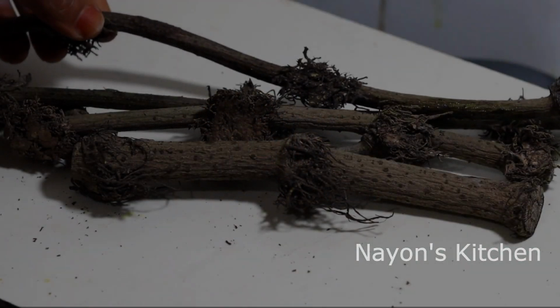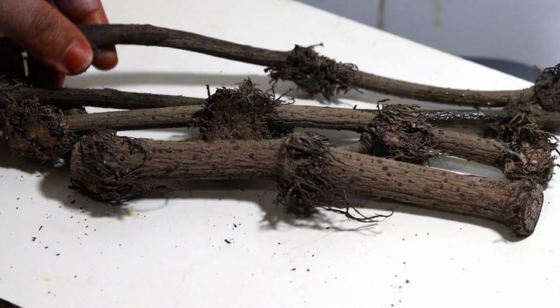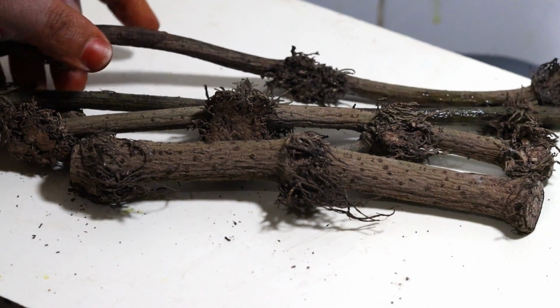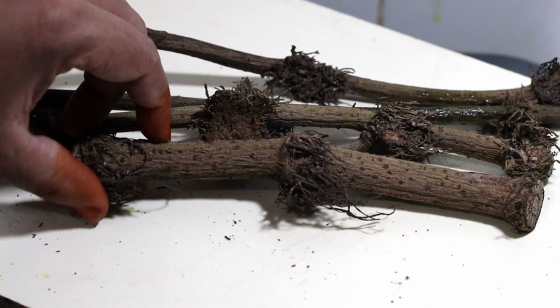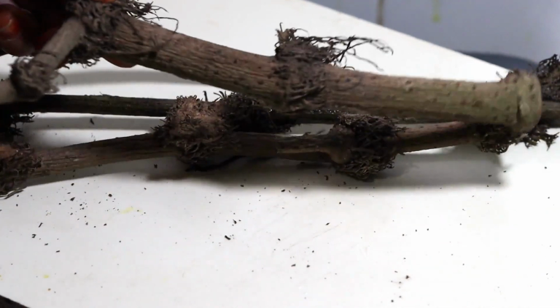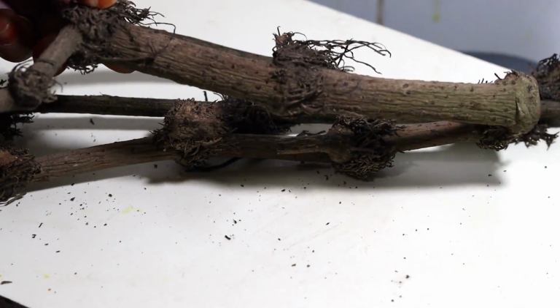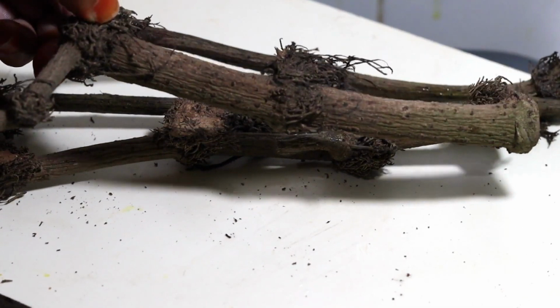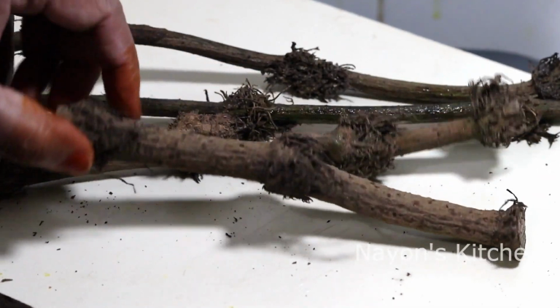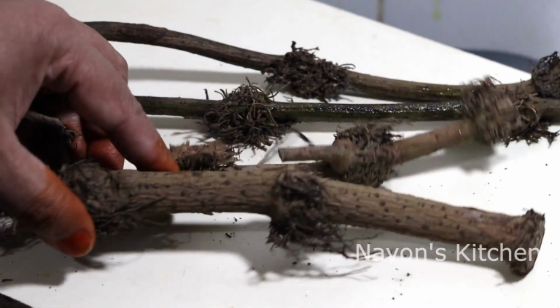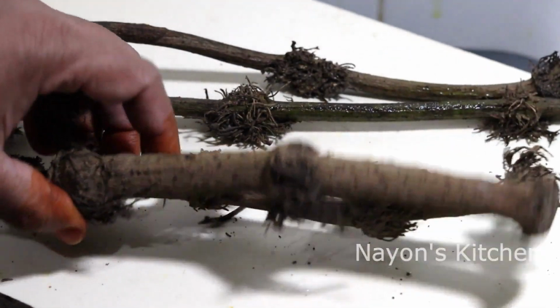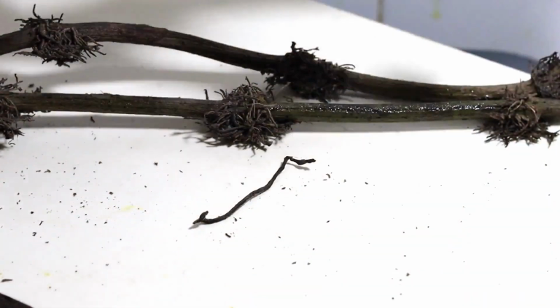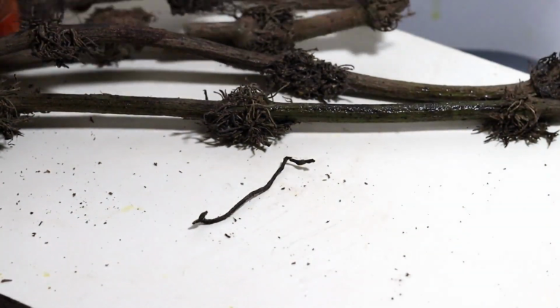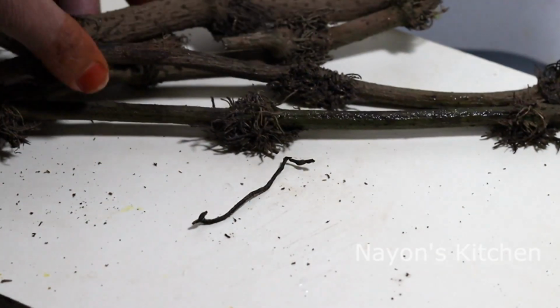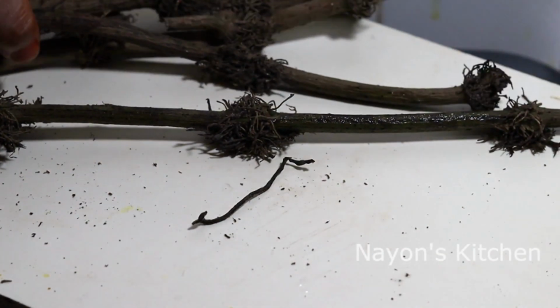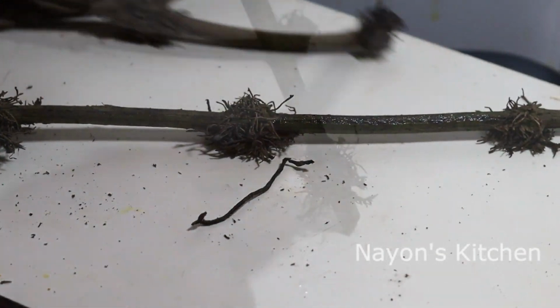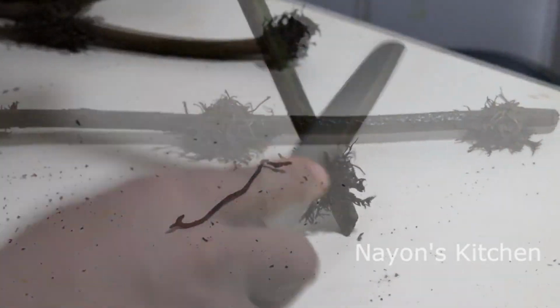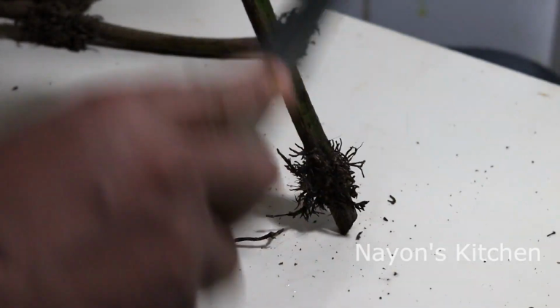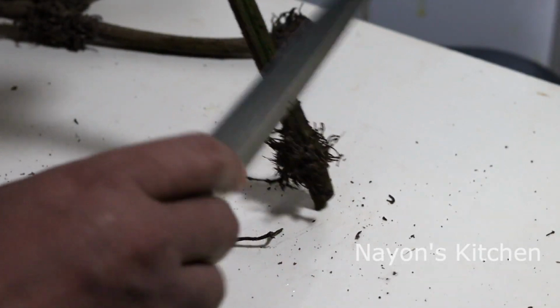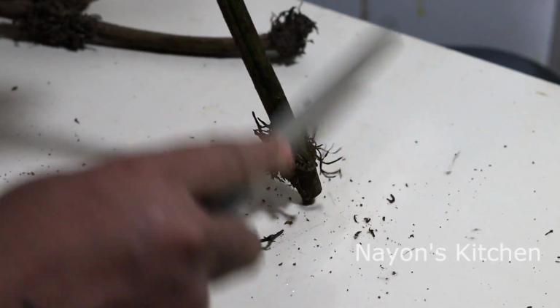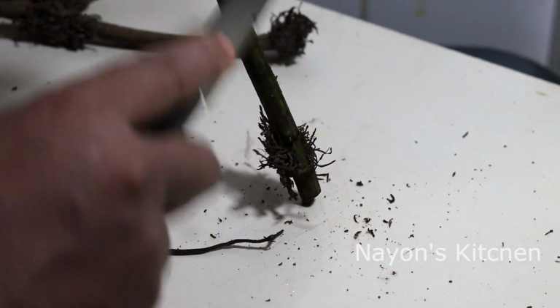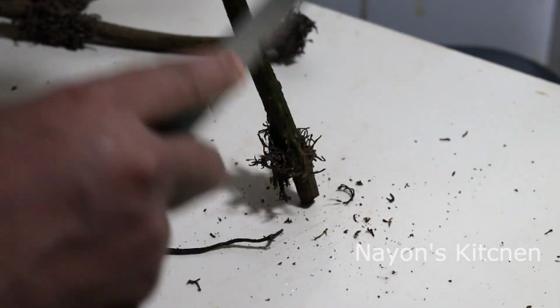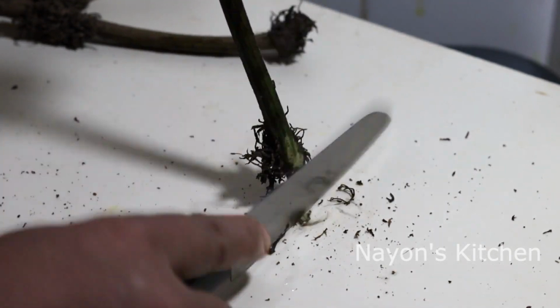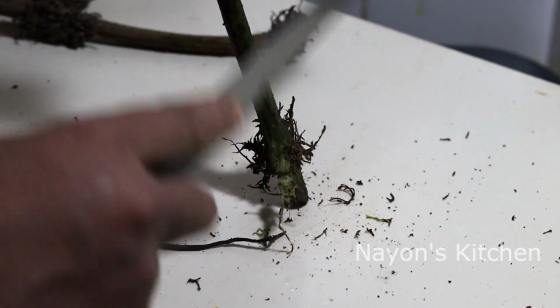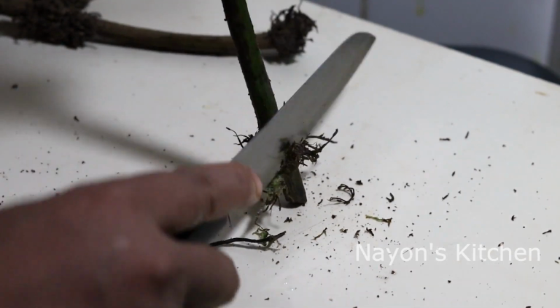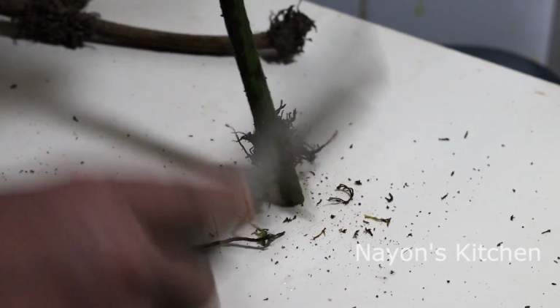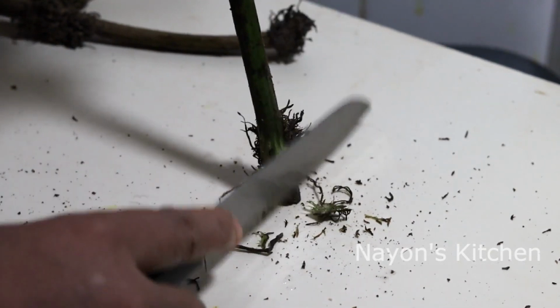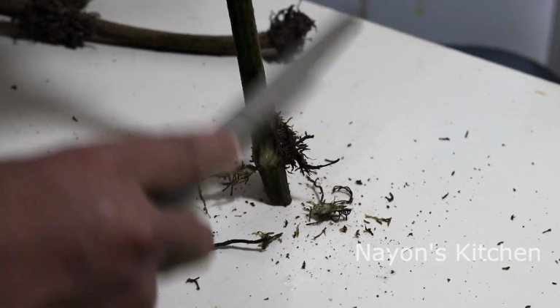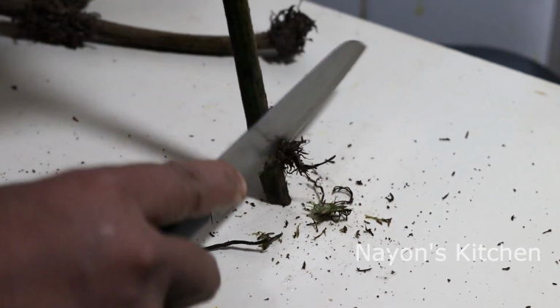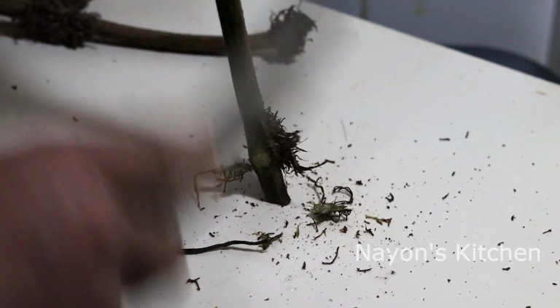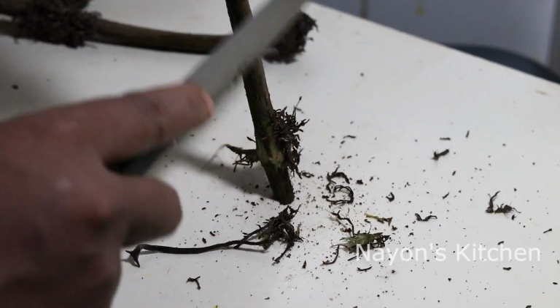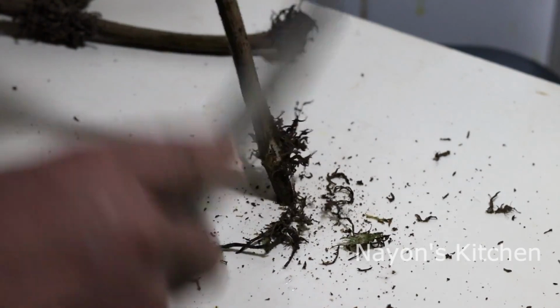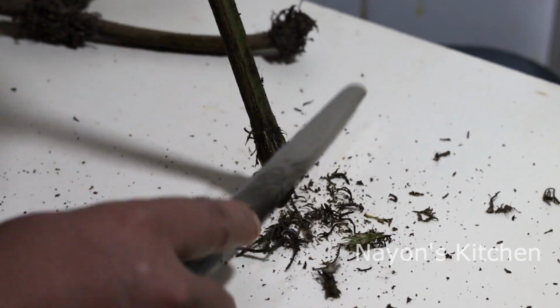Here we have our chicken. I will wash it well and clean it thoroughly. Then add salt and wash it nicely.